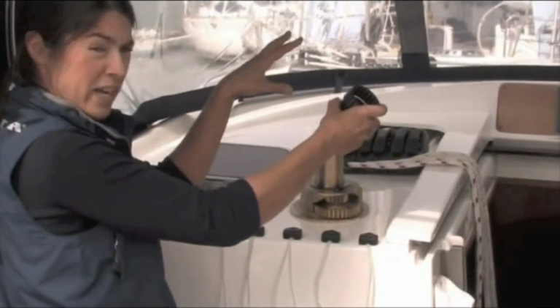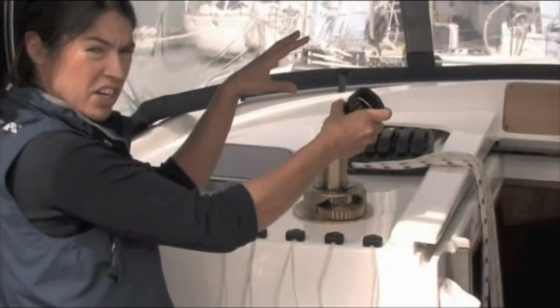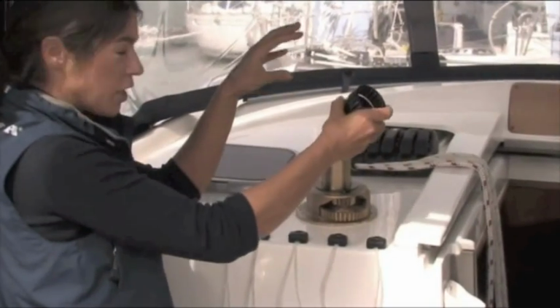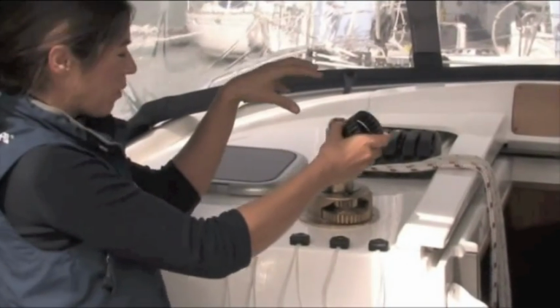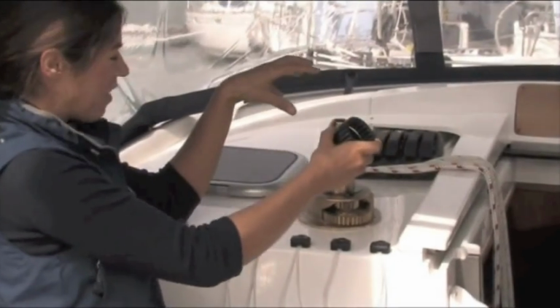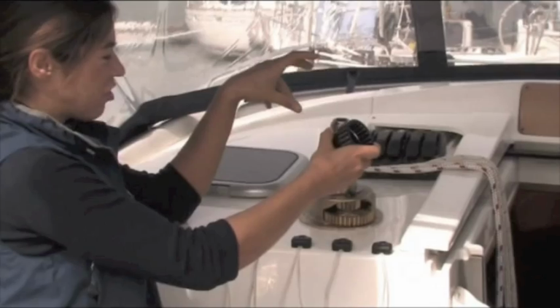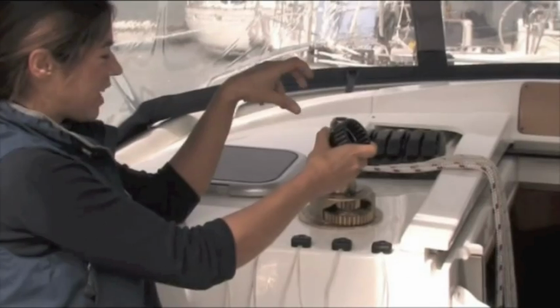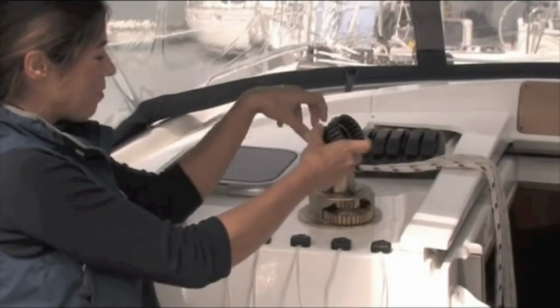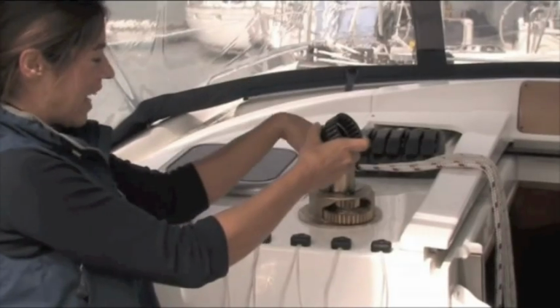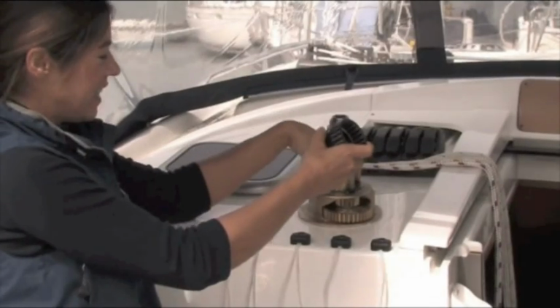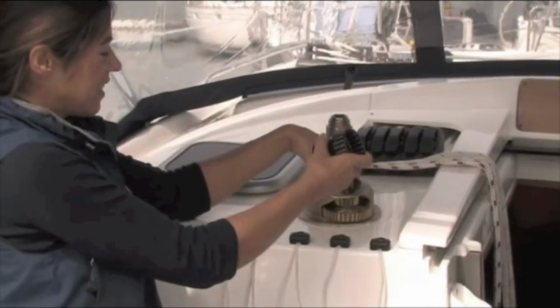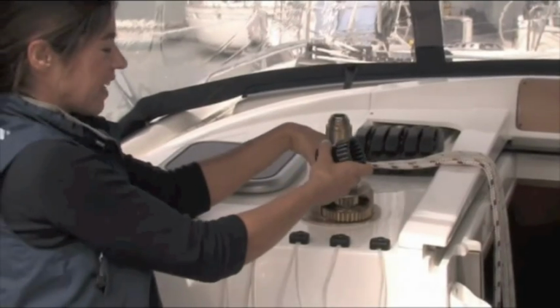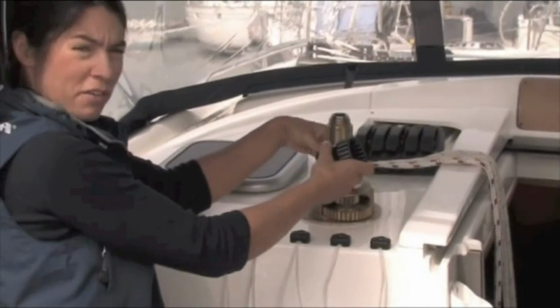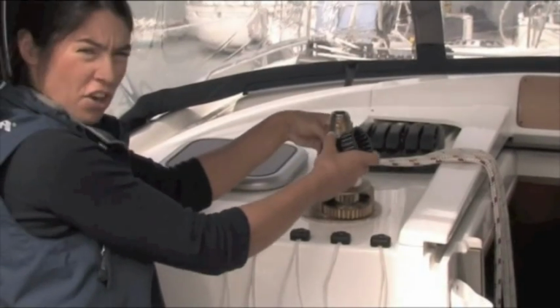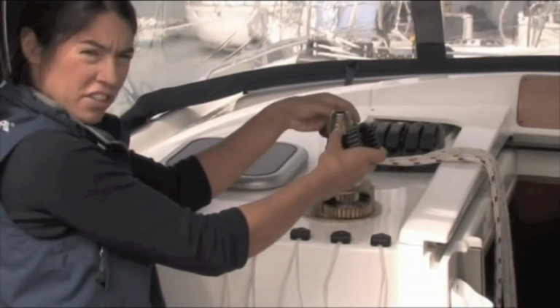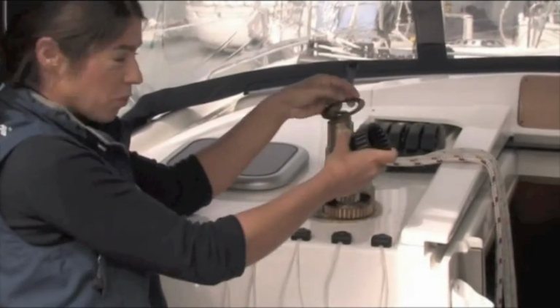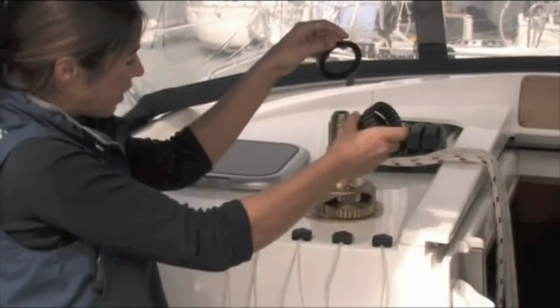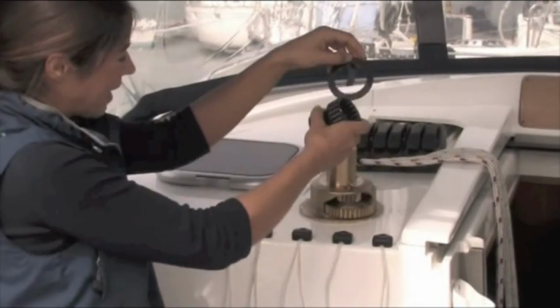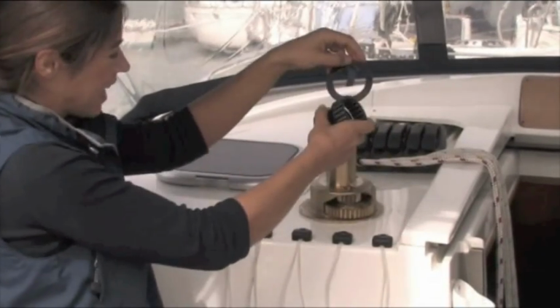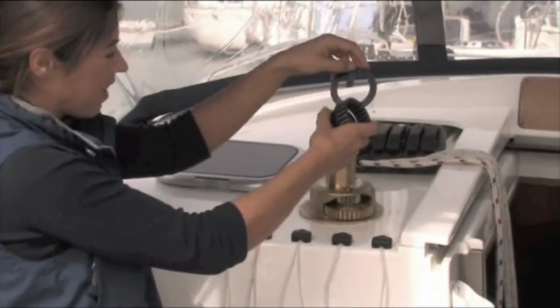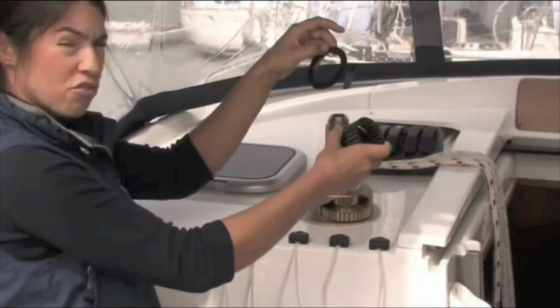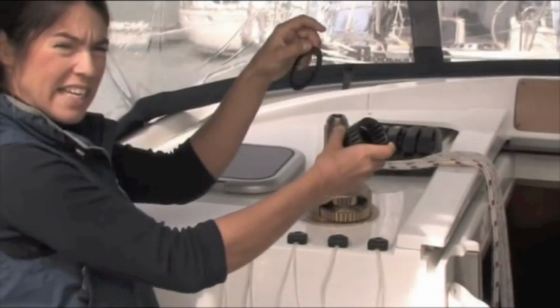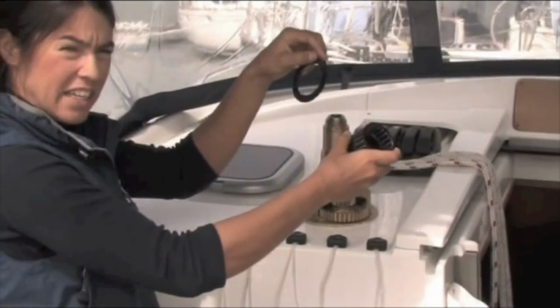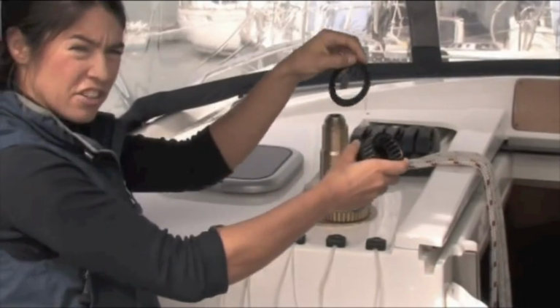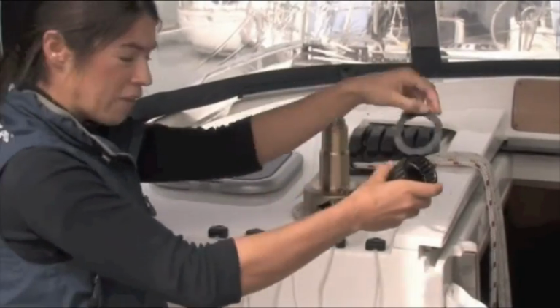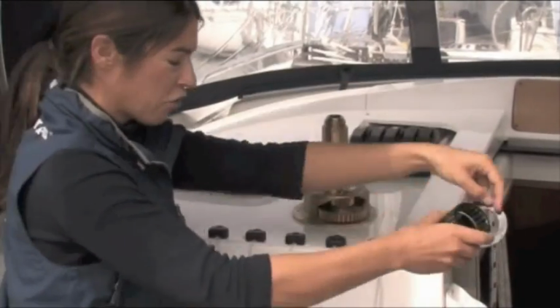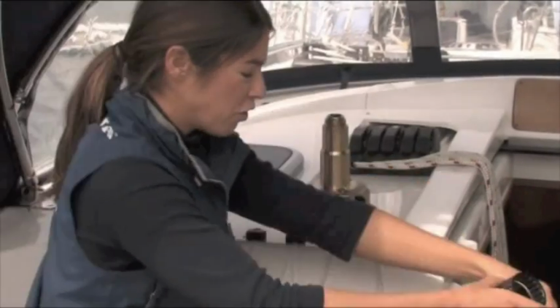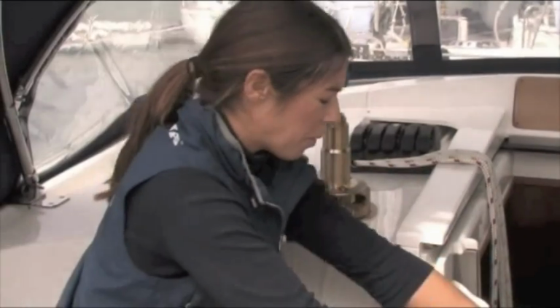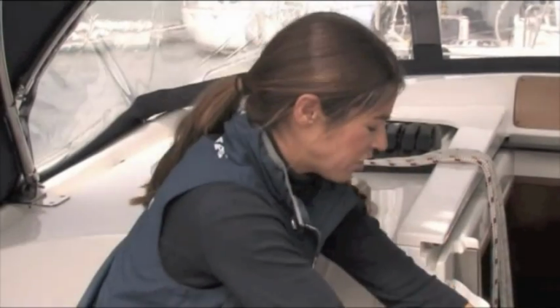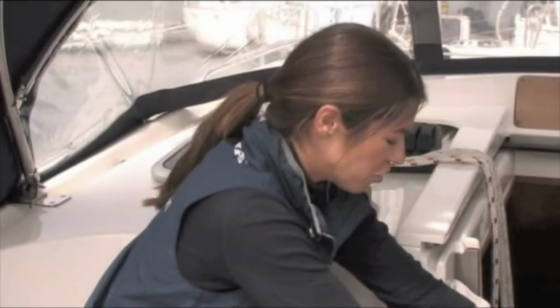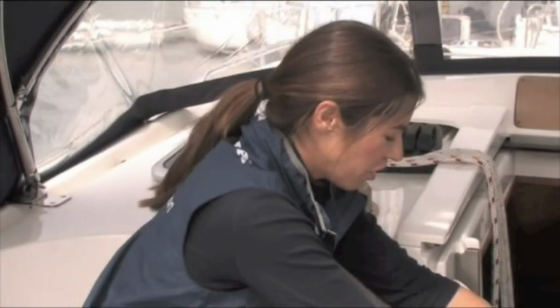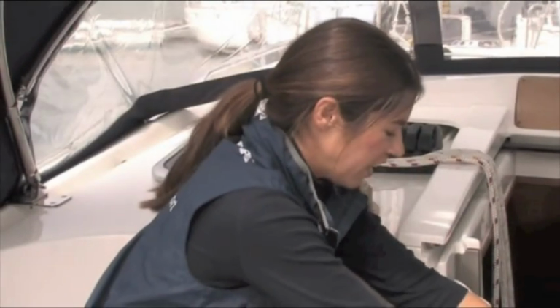Sometimes, particularly if you're doing this for the first time or it's a different winch, you might want to have a digital camera handy. Take a couple of shots so that when you're putting it back together it's really easy — just flick through the pictures you took earlier.